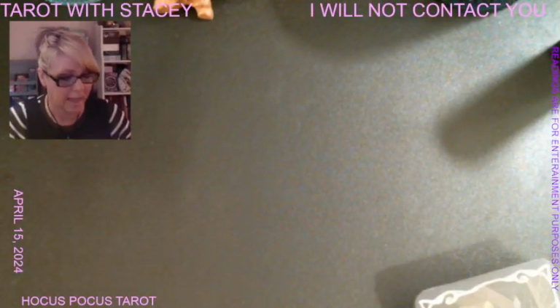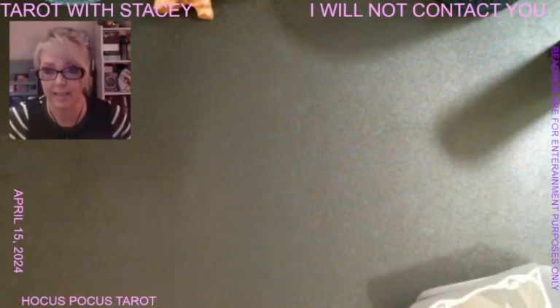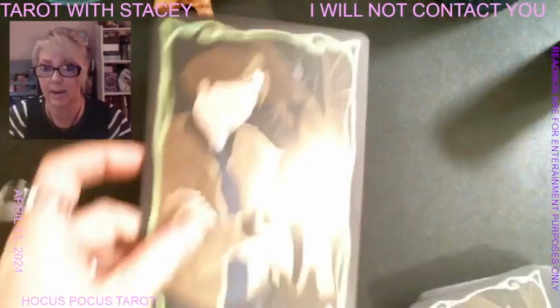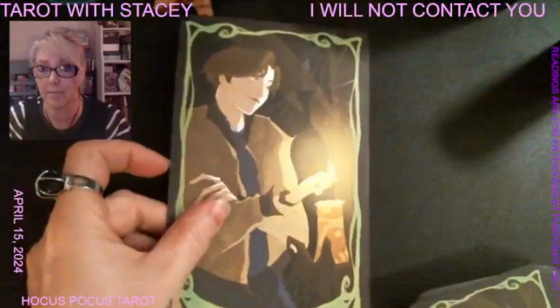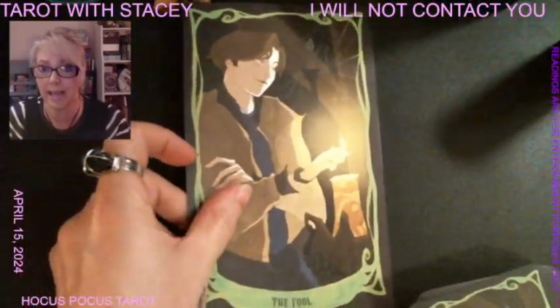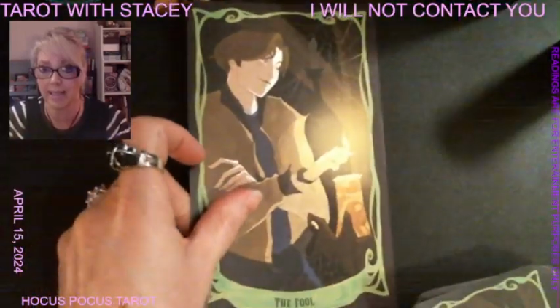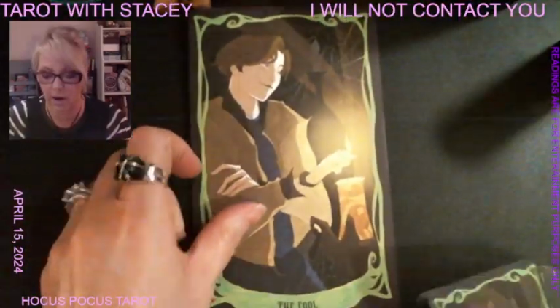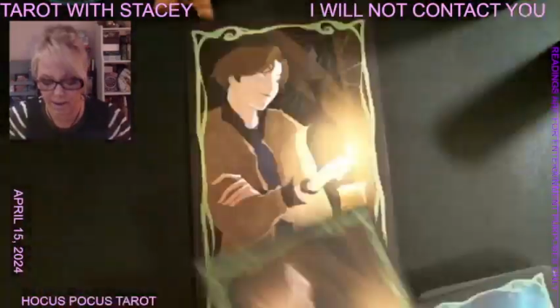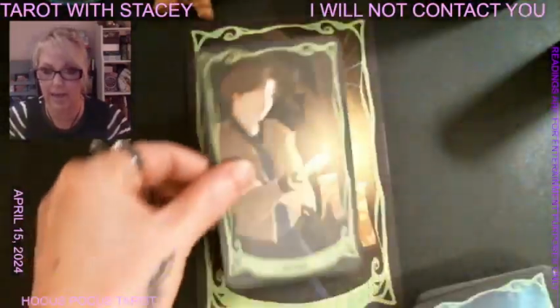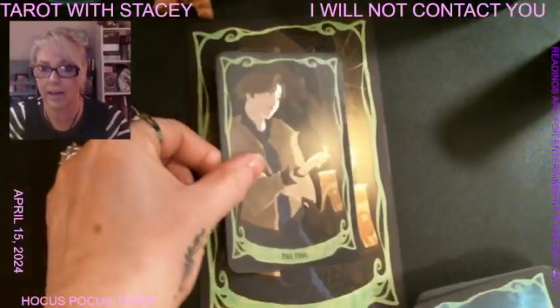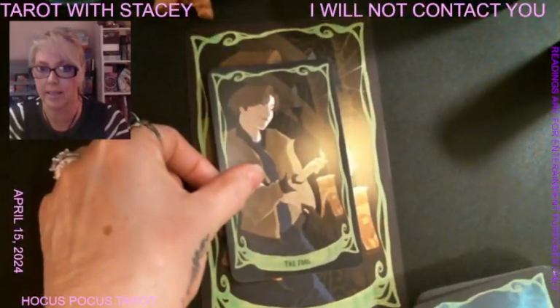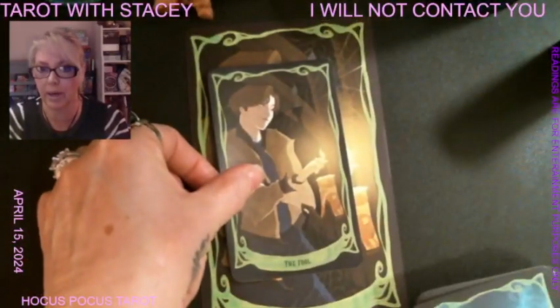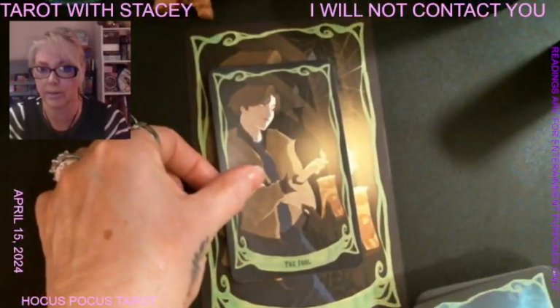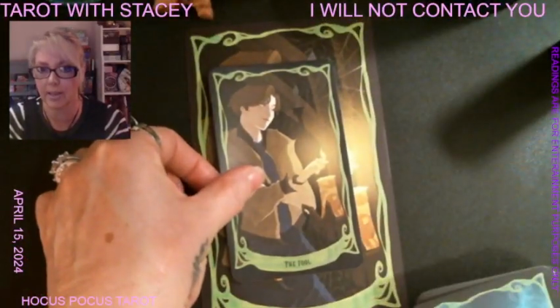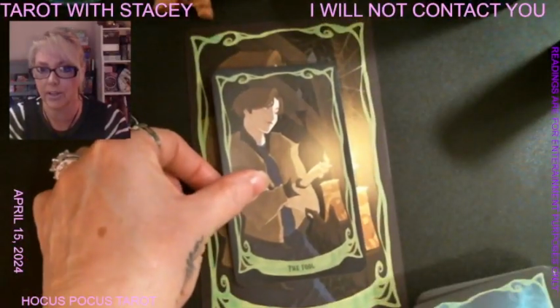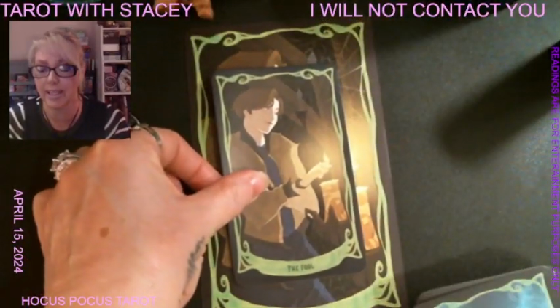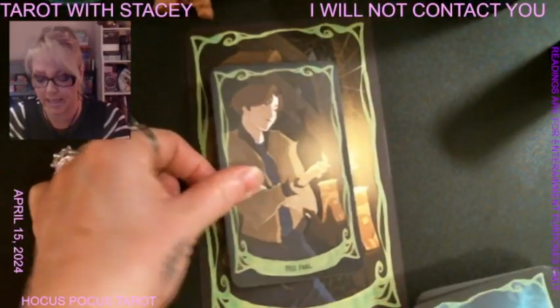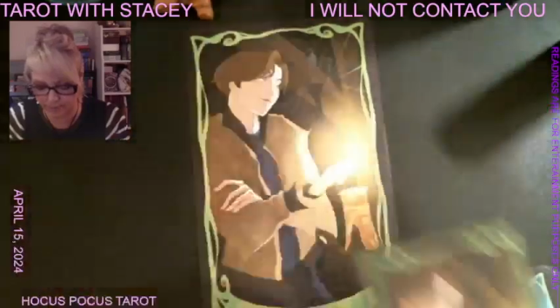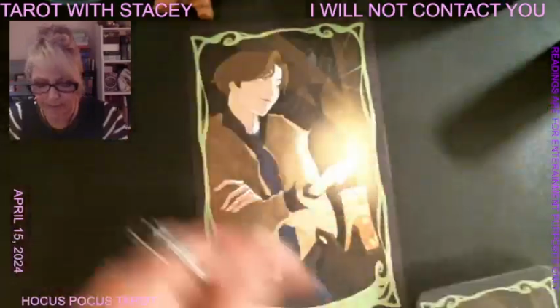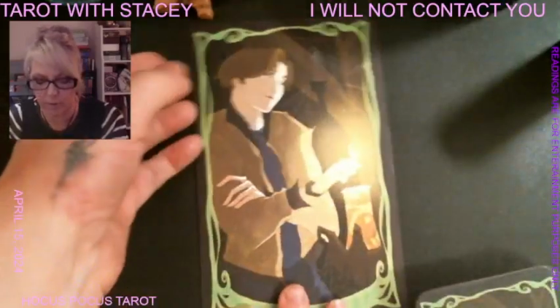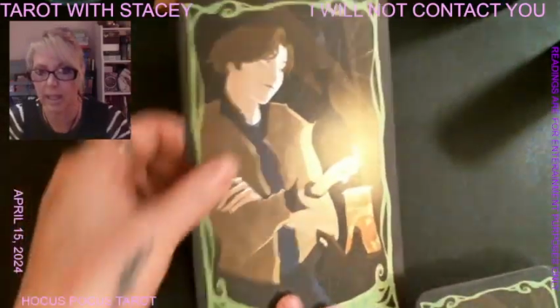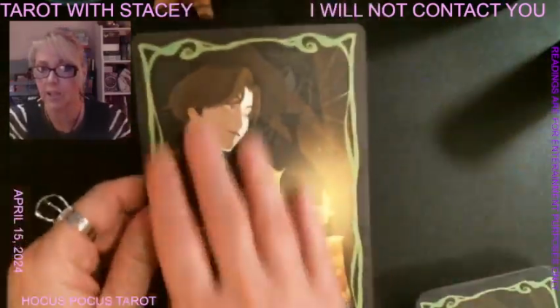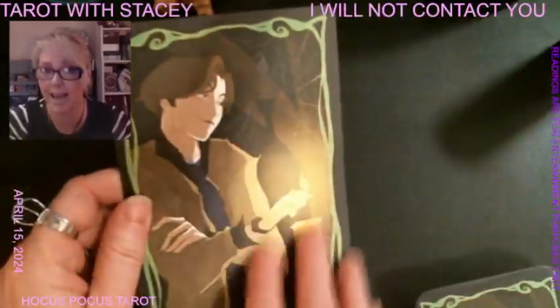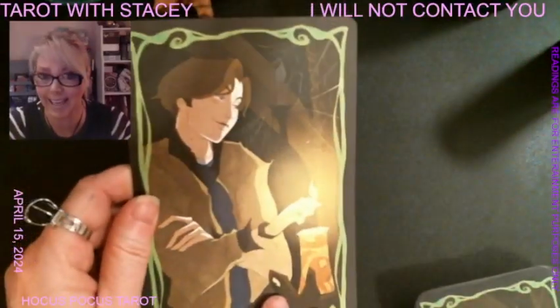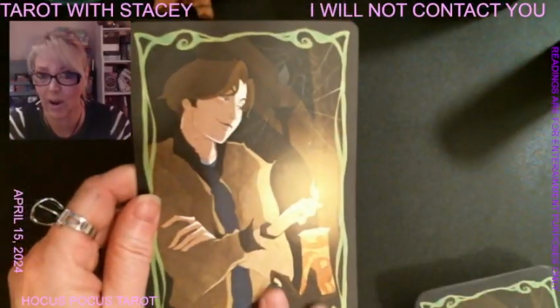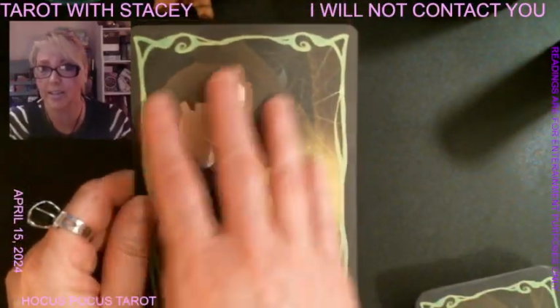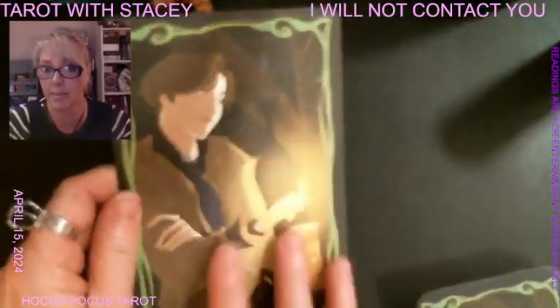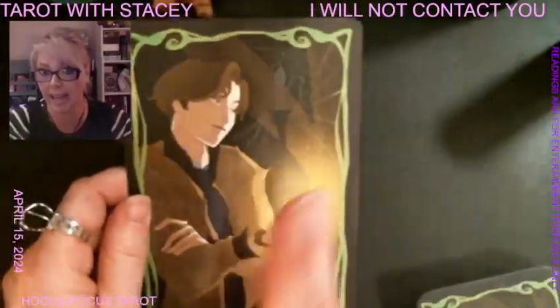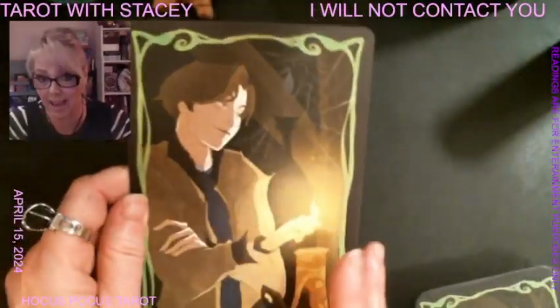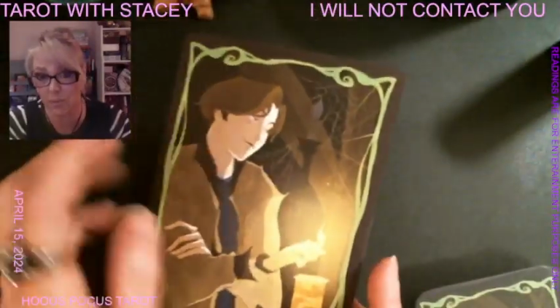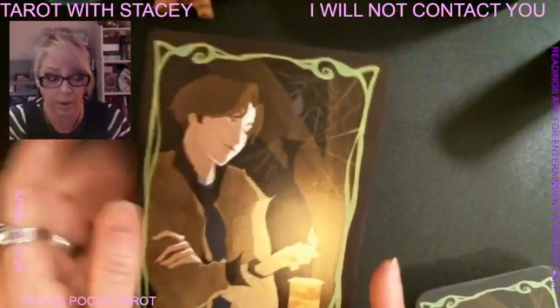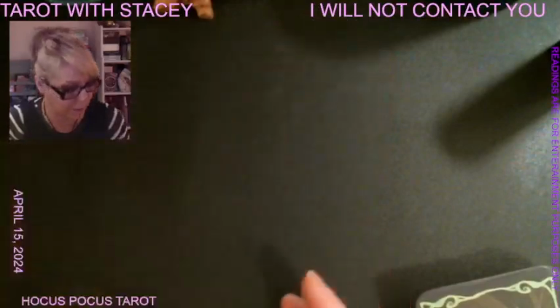Here is the mega size card and here is the regular size card, so you can see the difference. And if you really like to dissect the cards, the mega deck is a really great option.